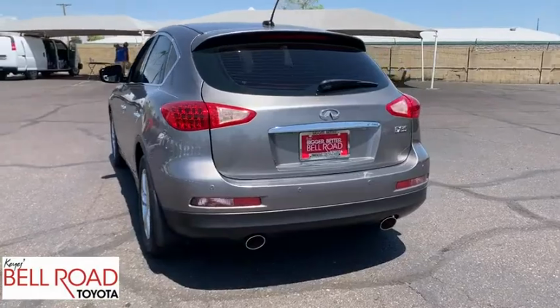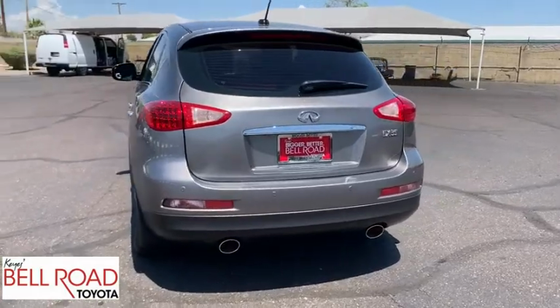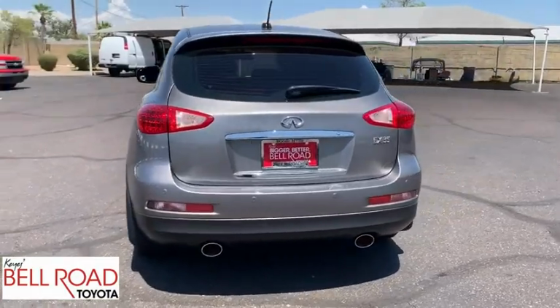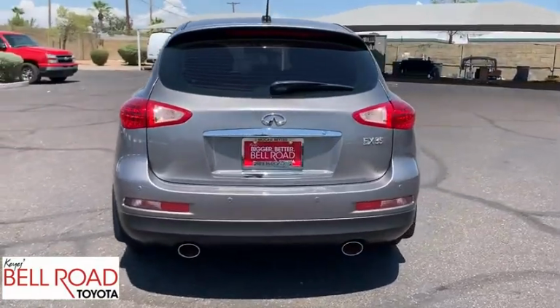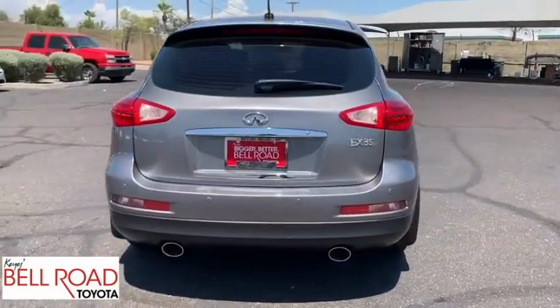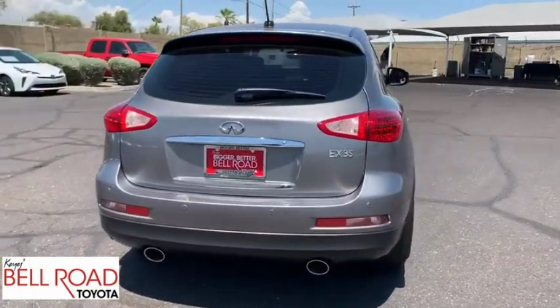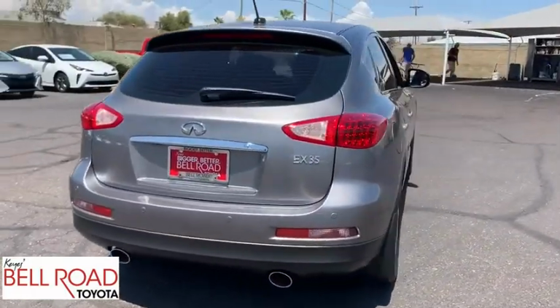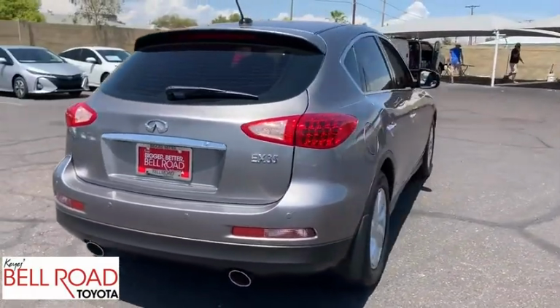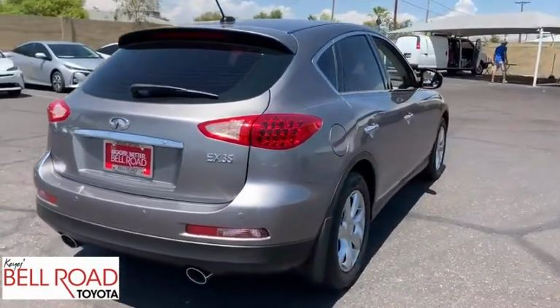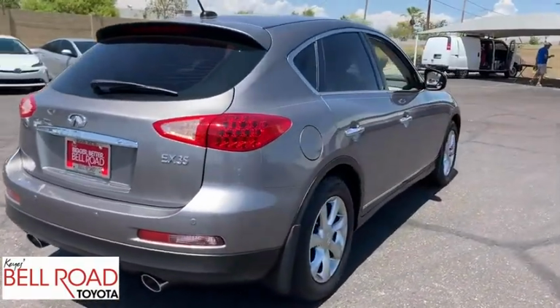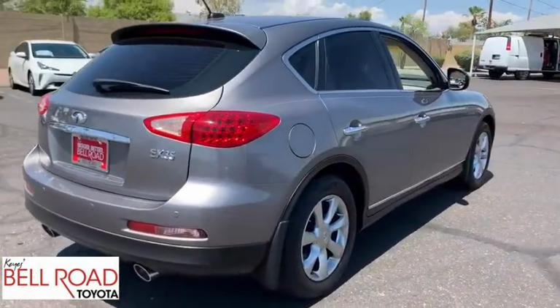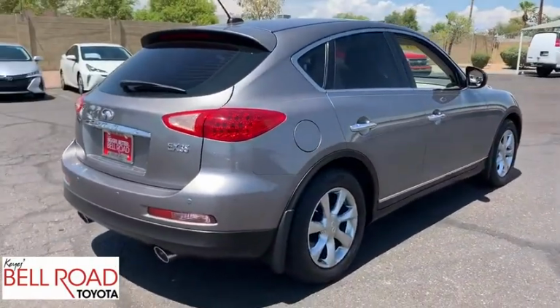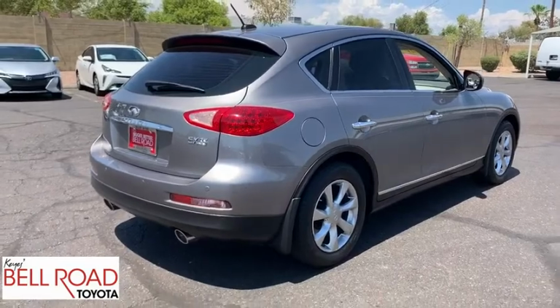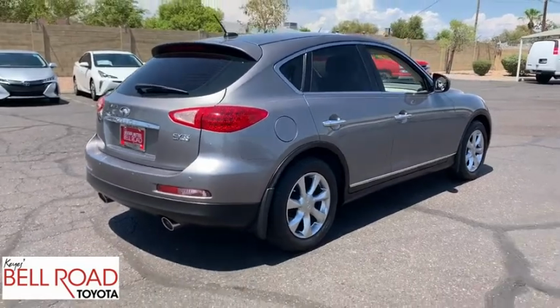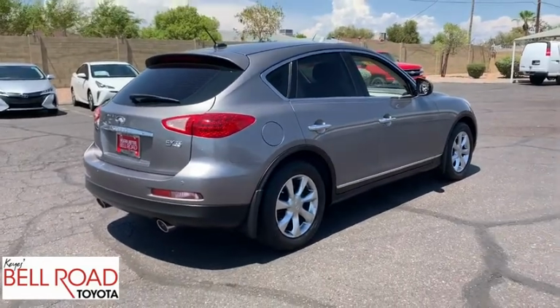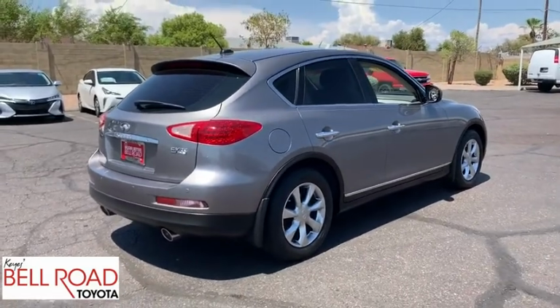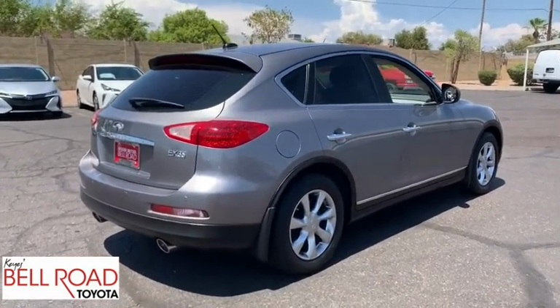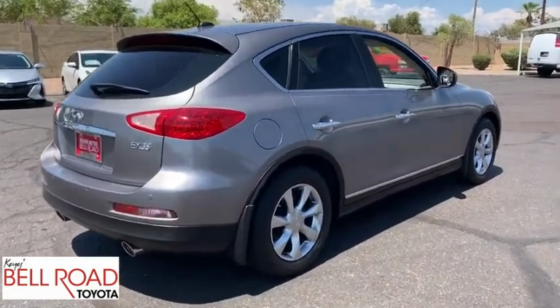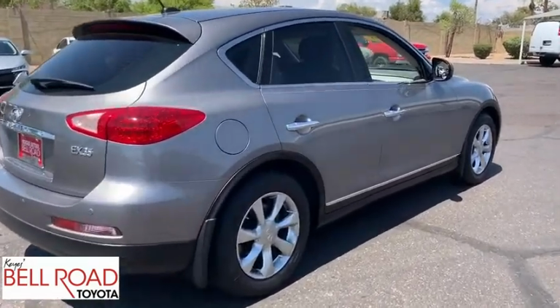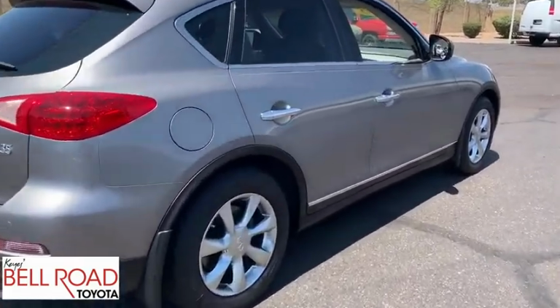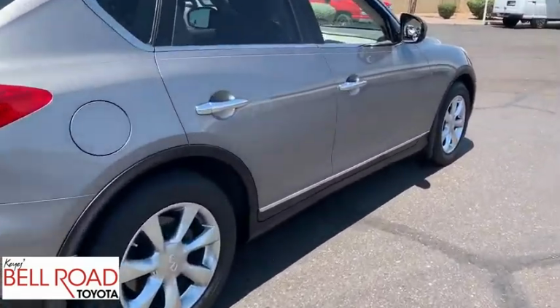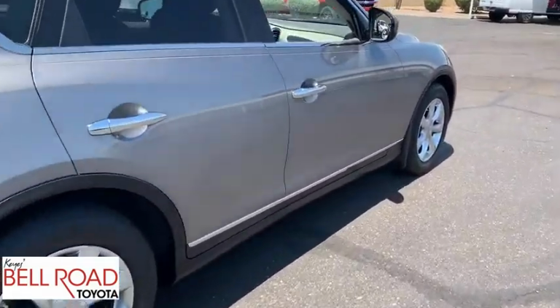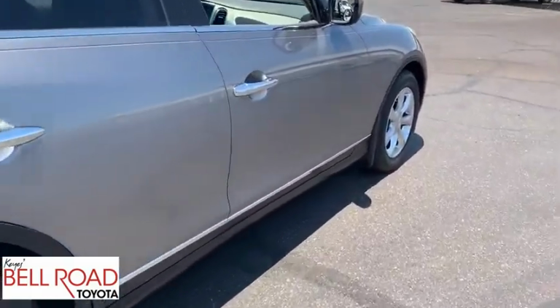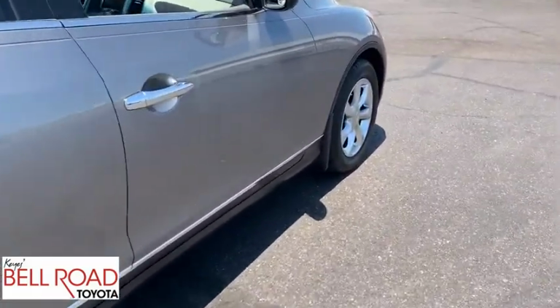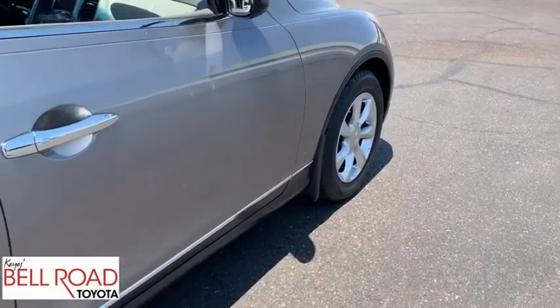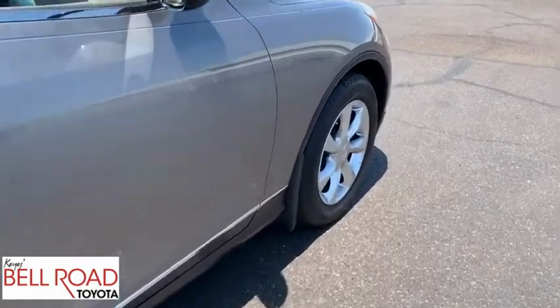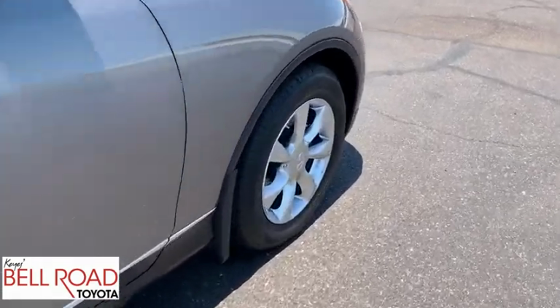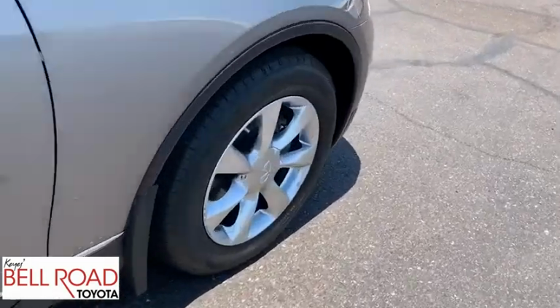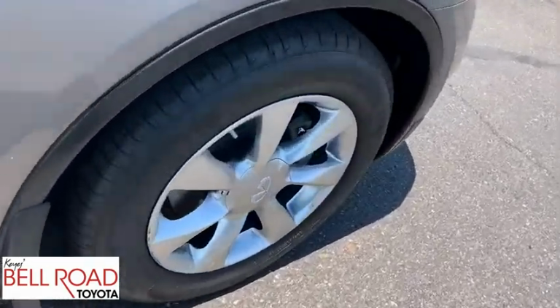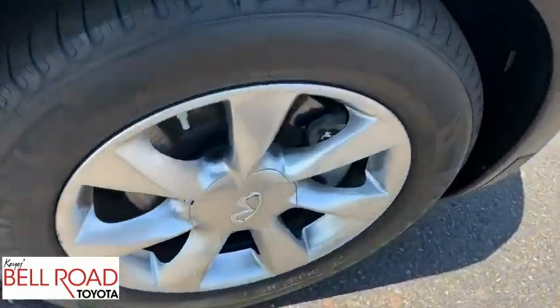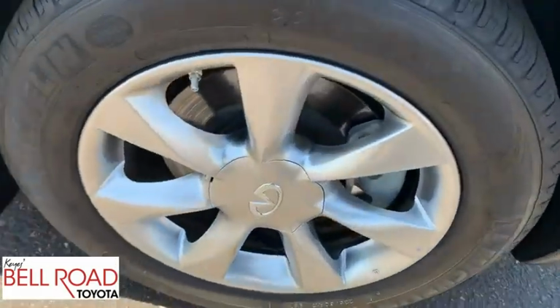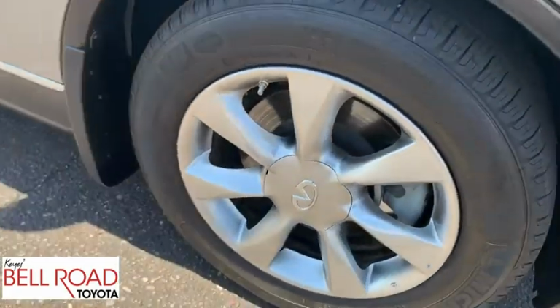This vehicle has less than 75,000 miles. Here are some of this vehicle's great options: keyless entry, traction control, stability control, steering wheel audio controls, power passenger seat, and anti-lock braking system.